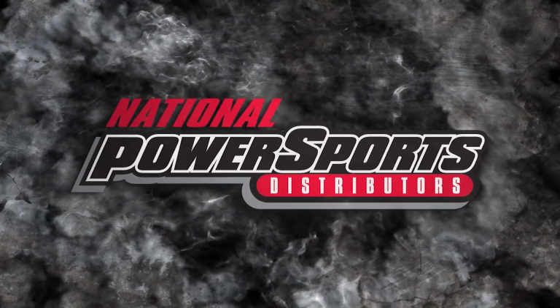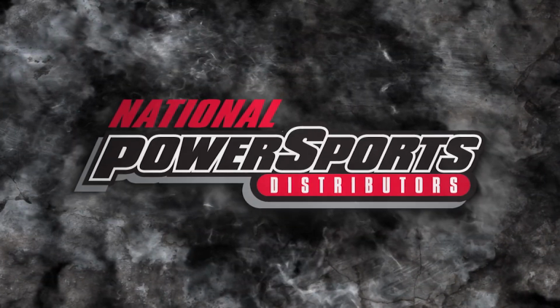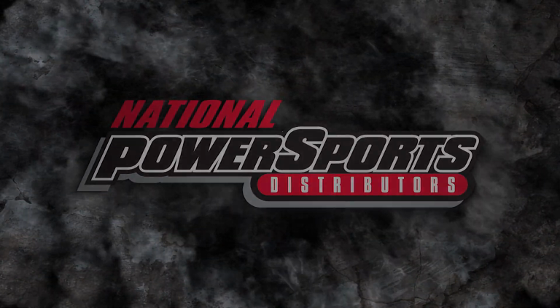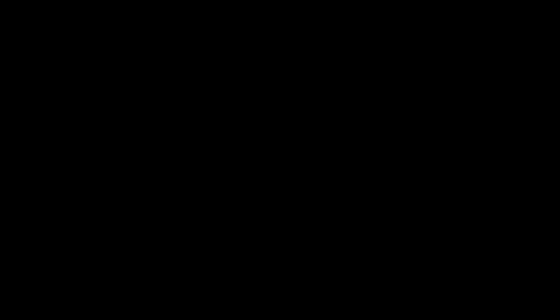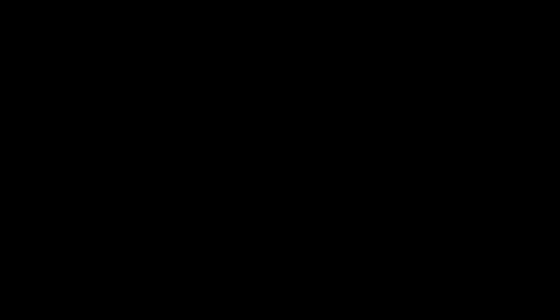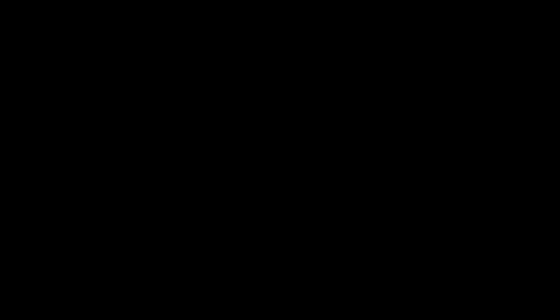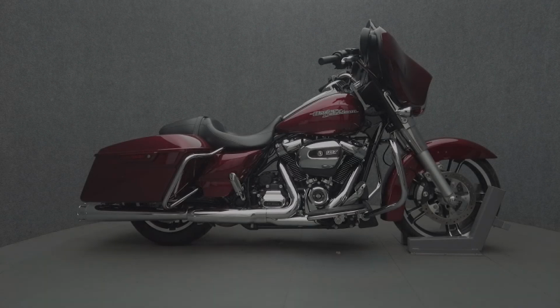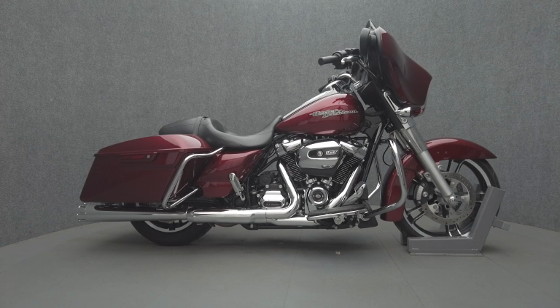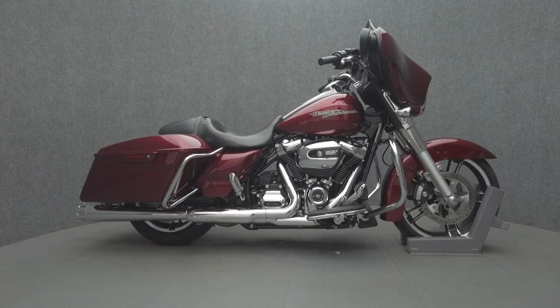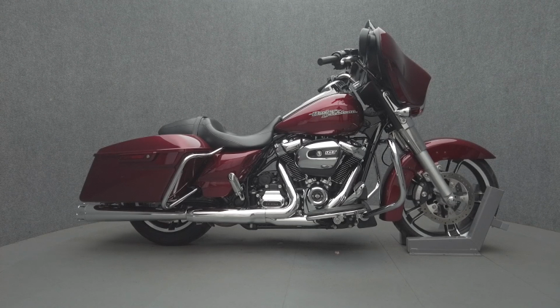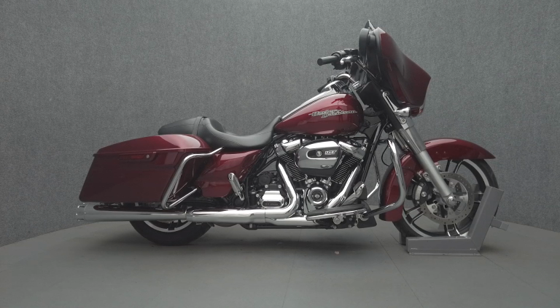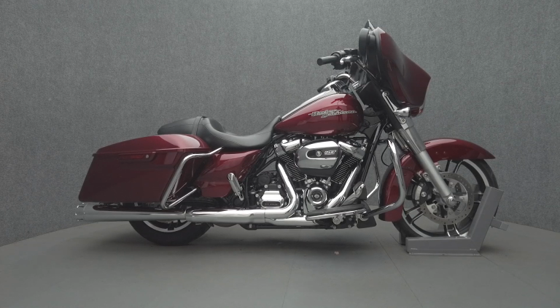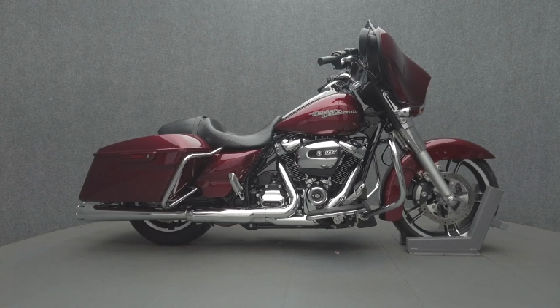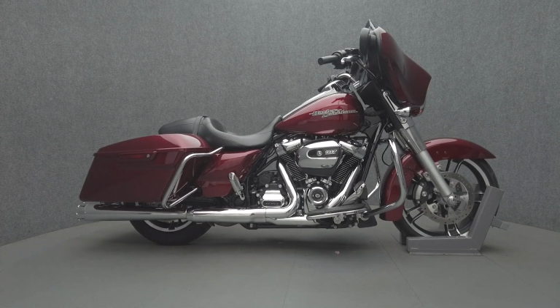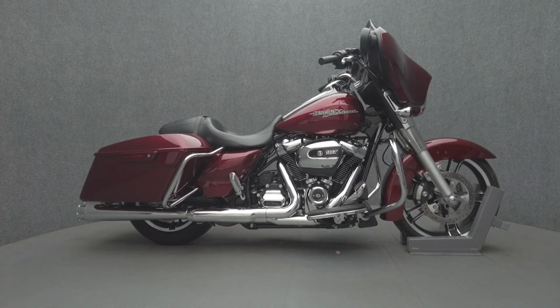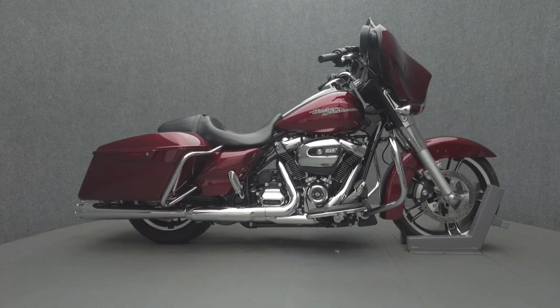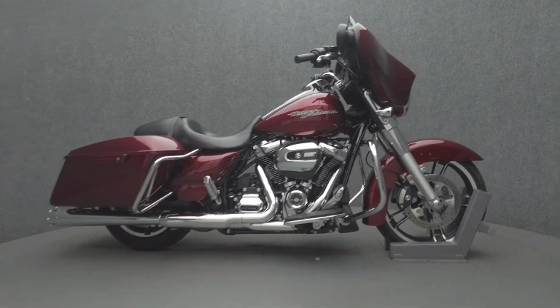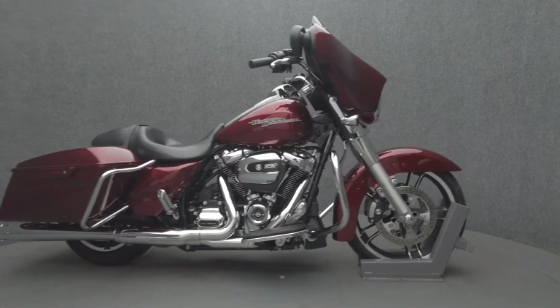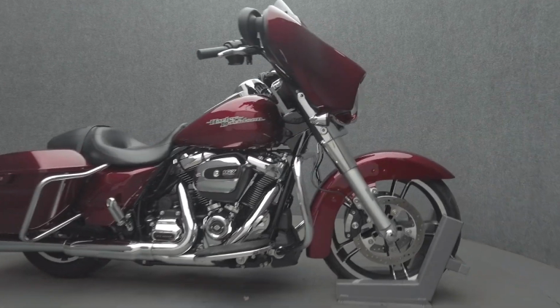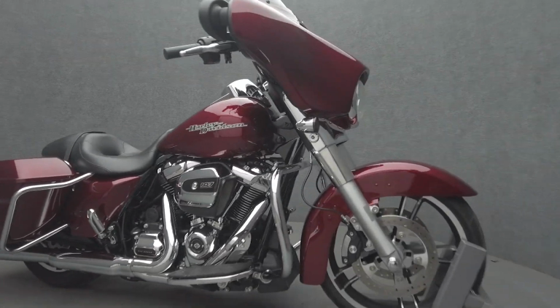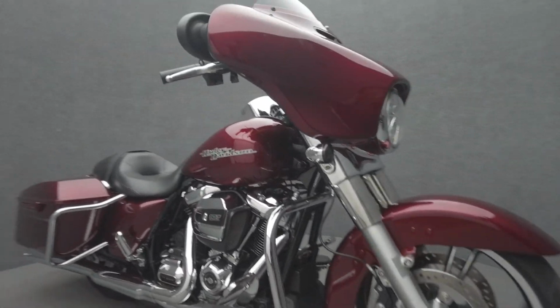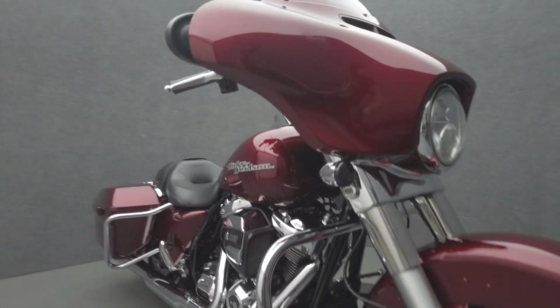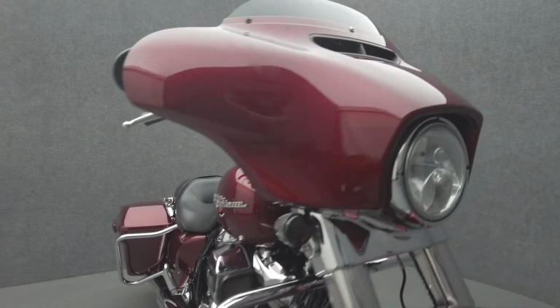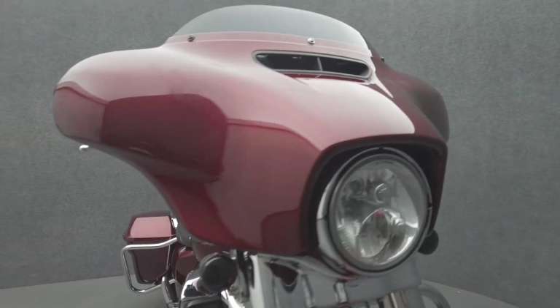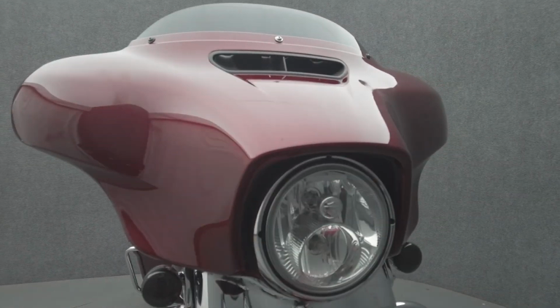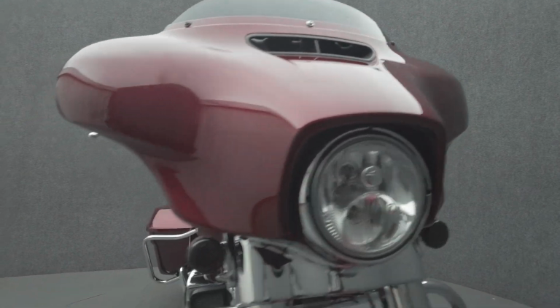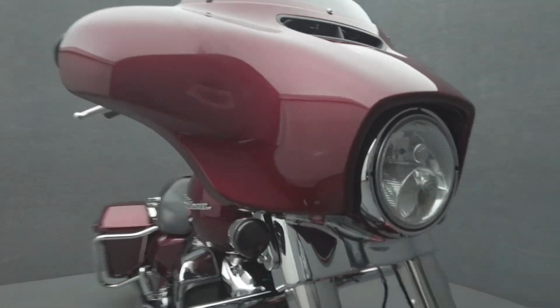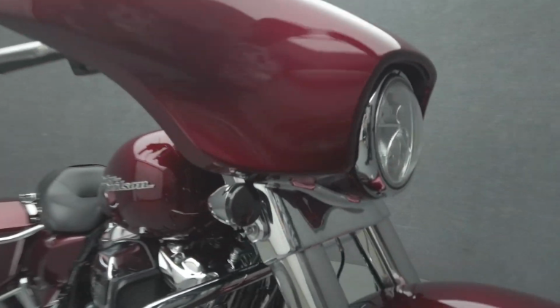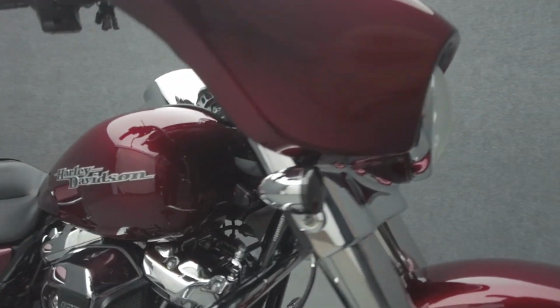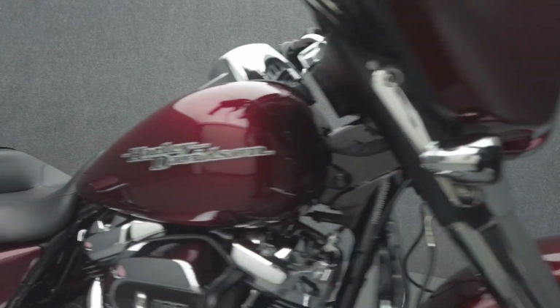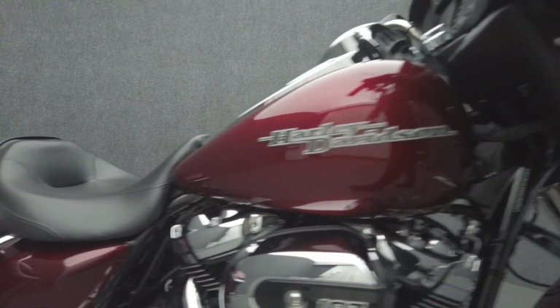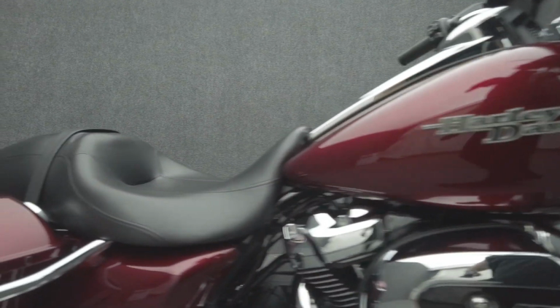Hey everyone, this is Keegan from National Power Sports. This 2017 Harley-Davidson Street Glide with 20,270 miles passes New Hampshire State Inspection and runs well. It comes equipped with cruise control and a multifunction two-speaker audio system.